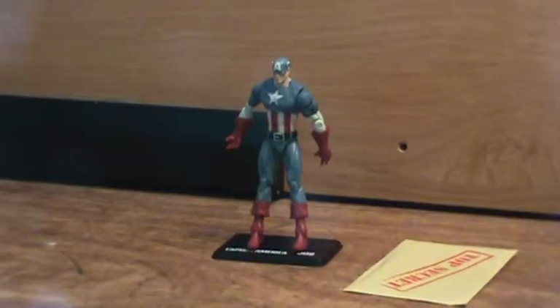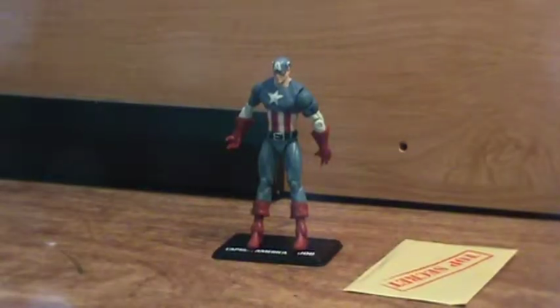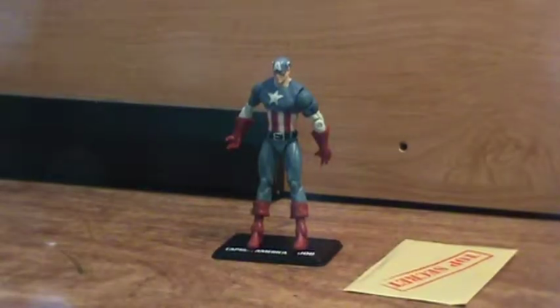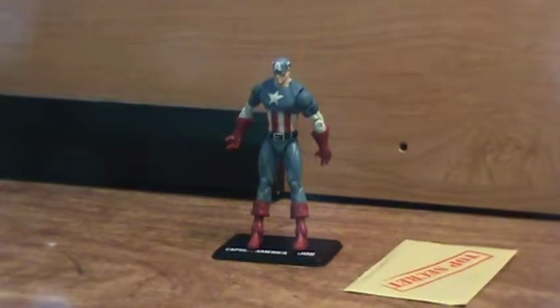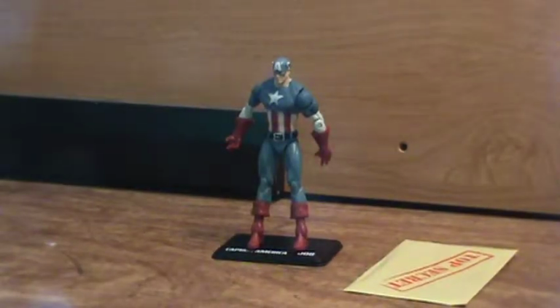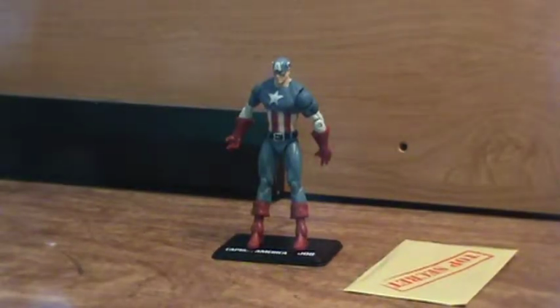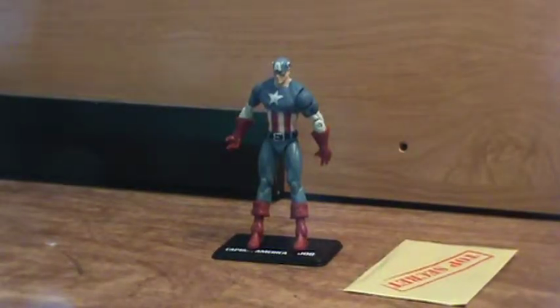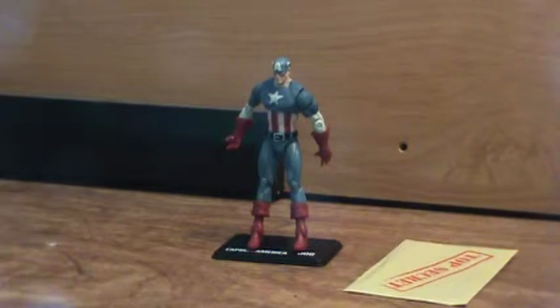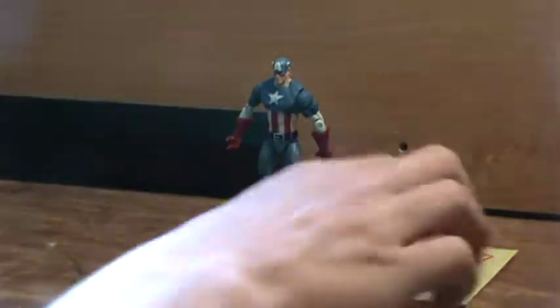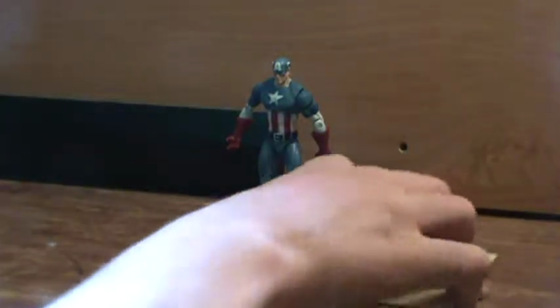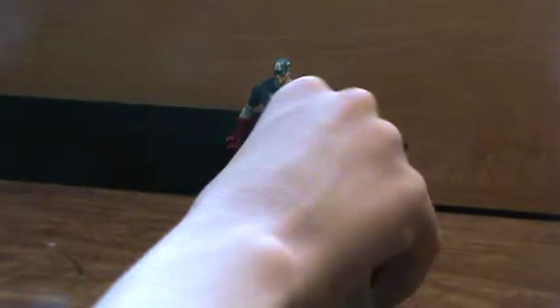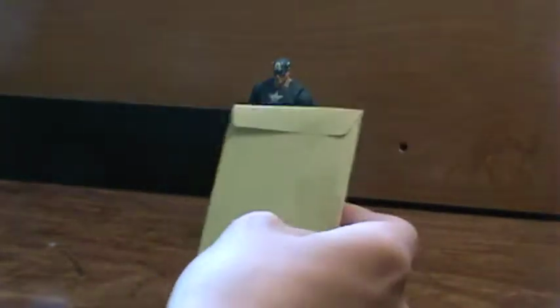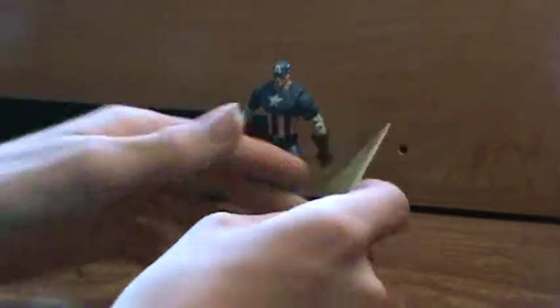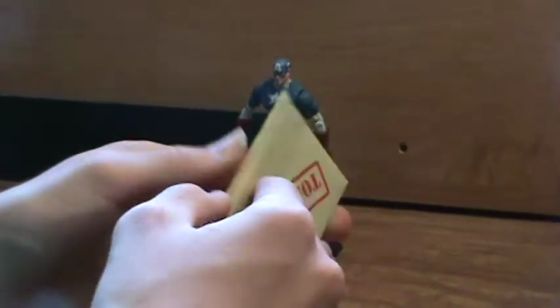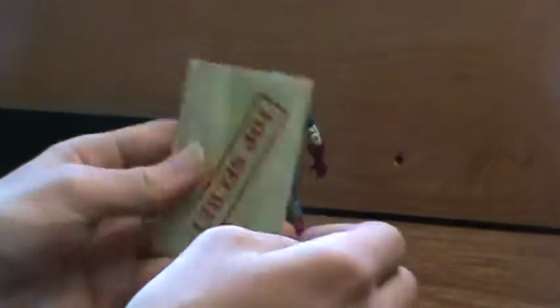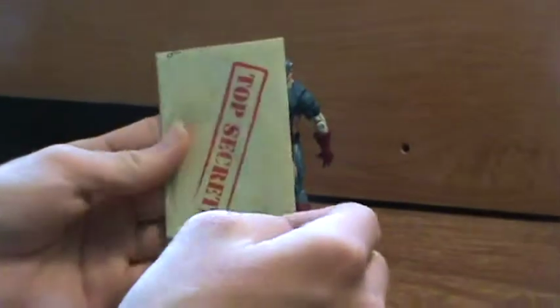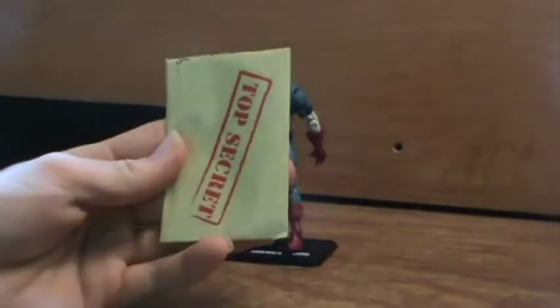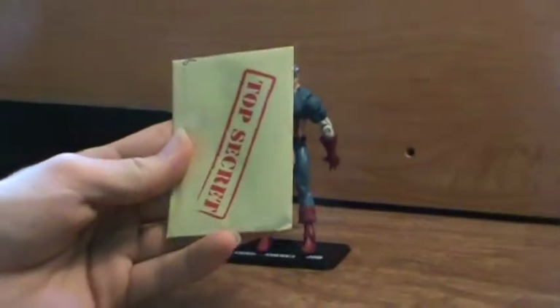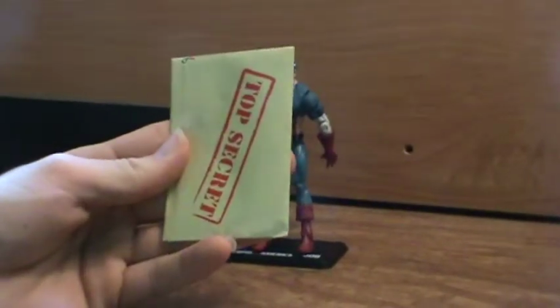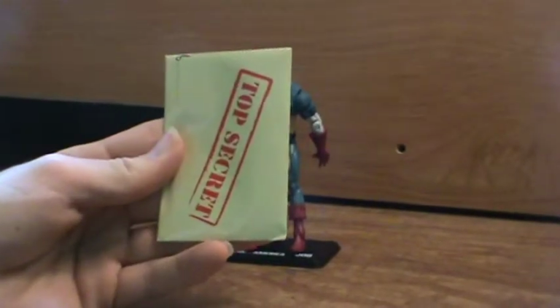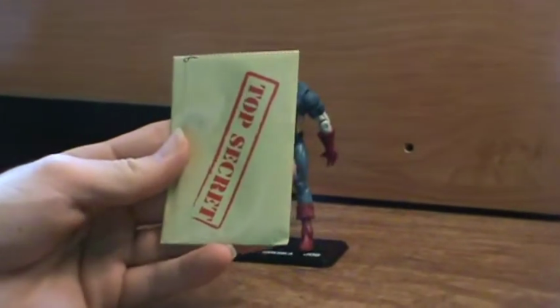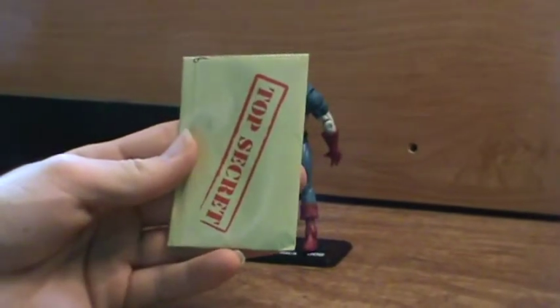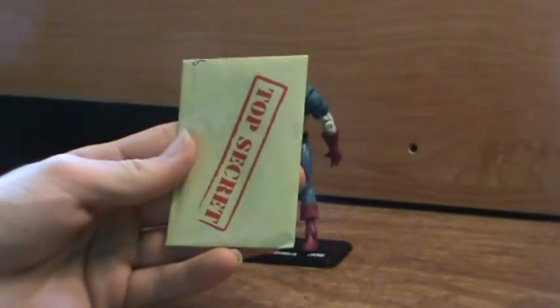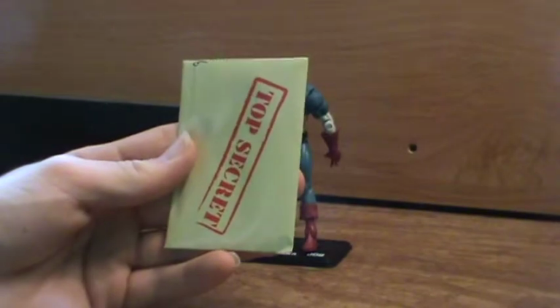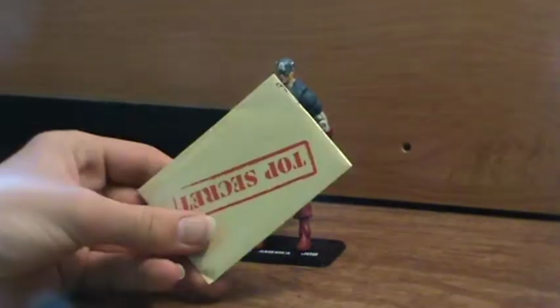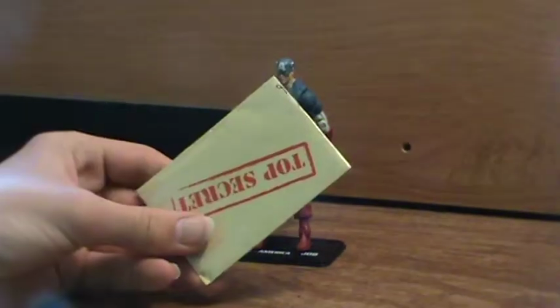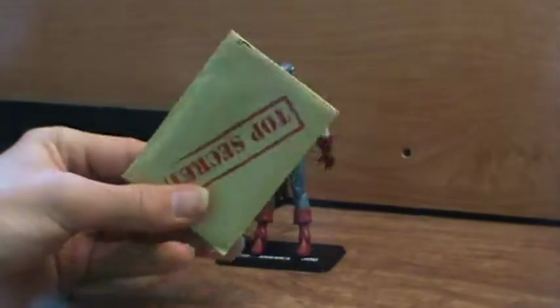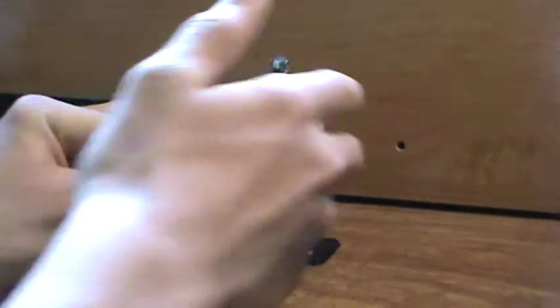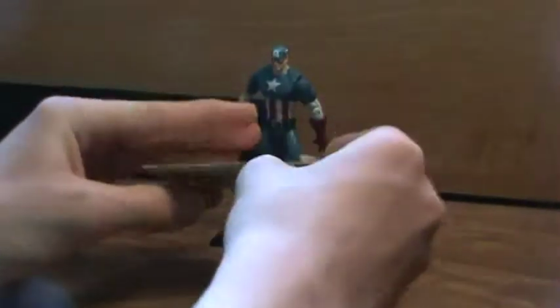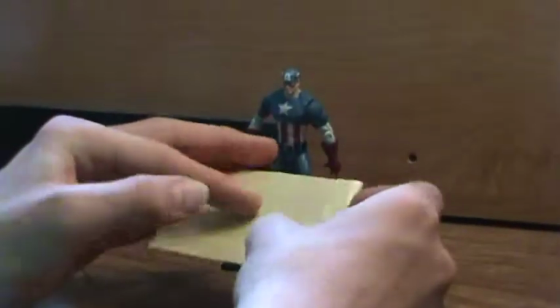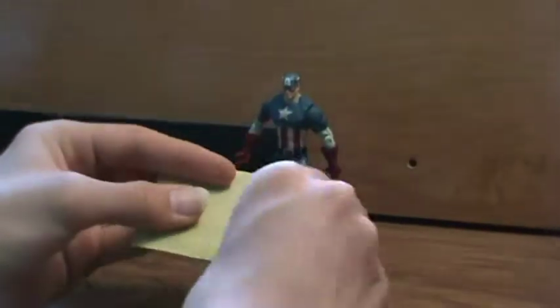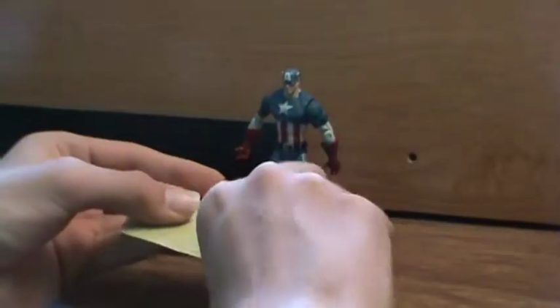Obviously his color scheme is the American flag. And he comes with a little hint card that says Top Secret. So I'll open that up and see what's inside.